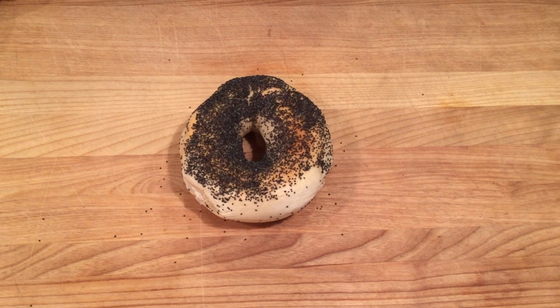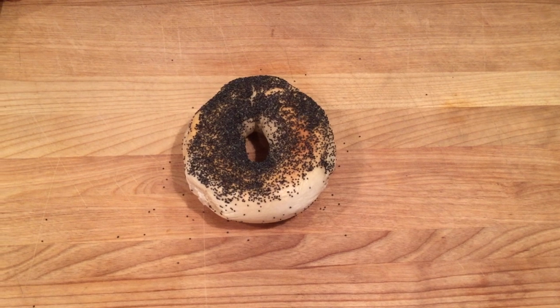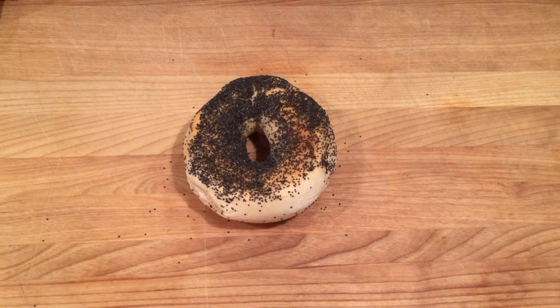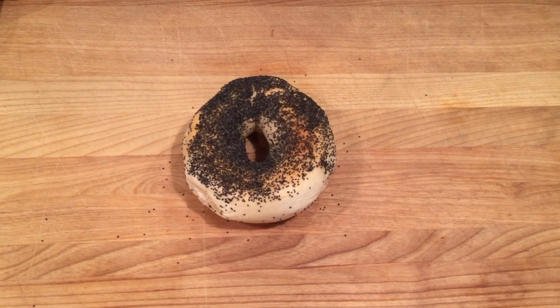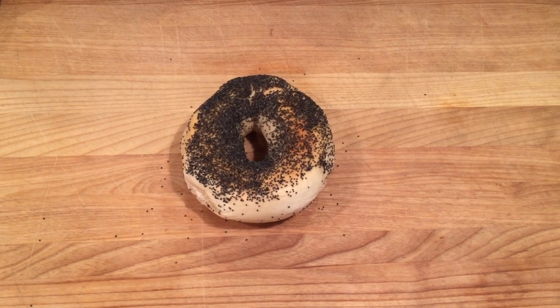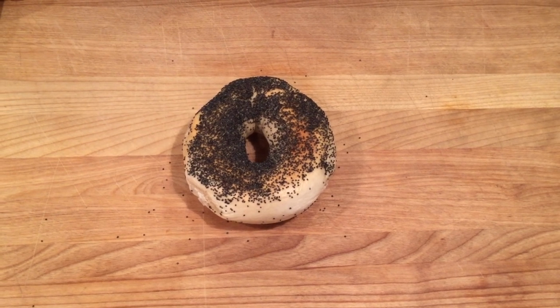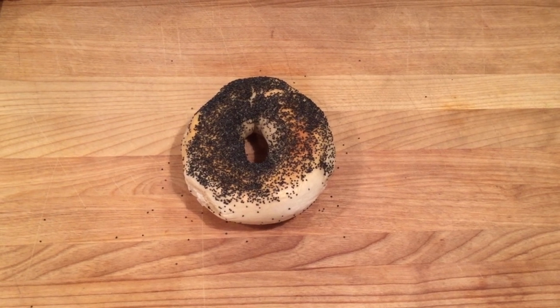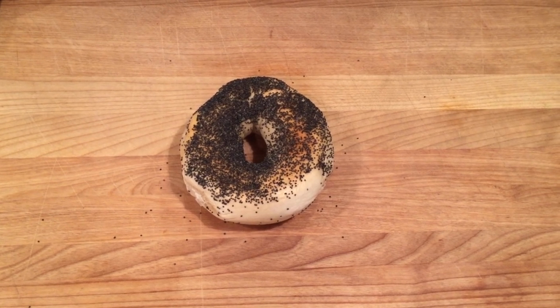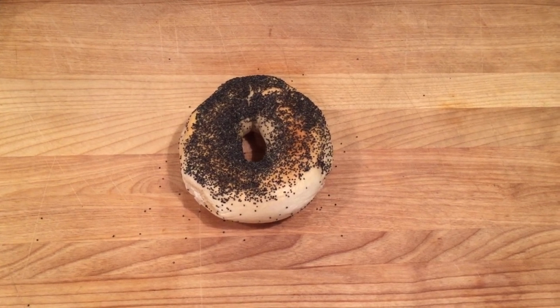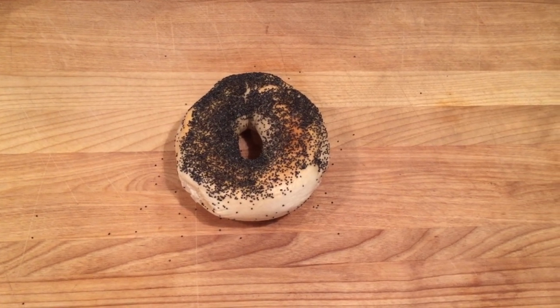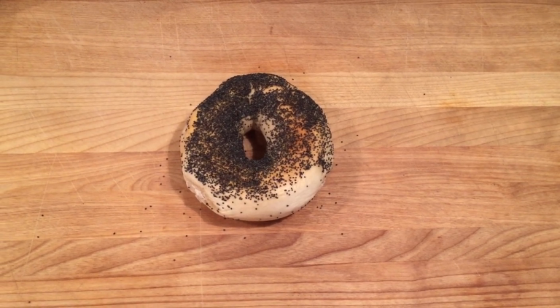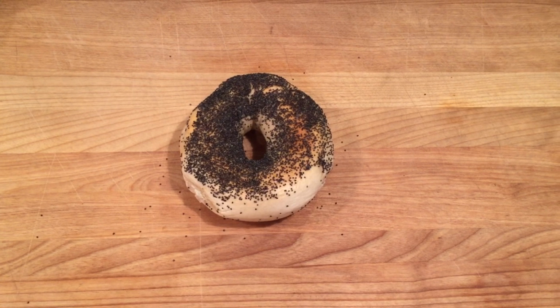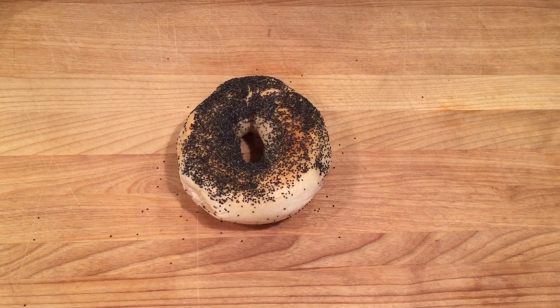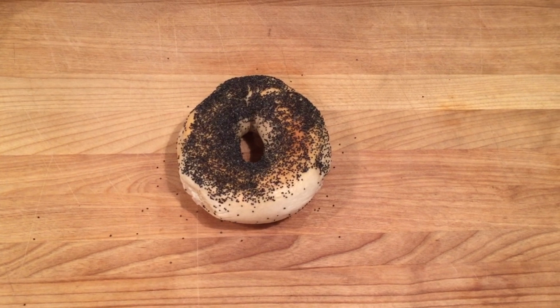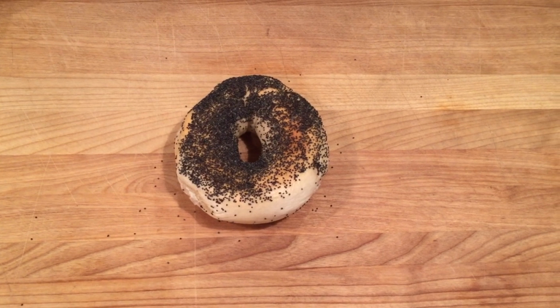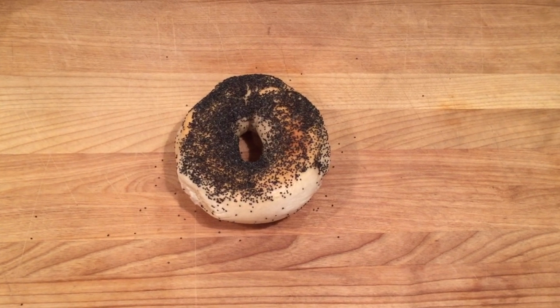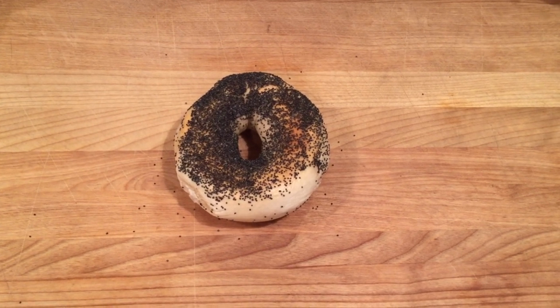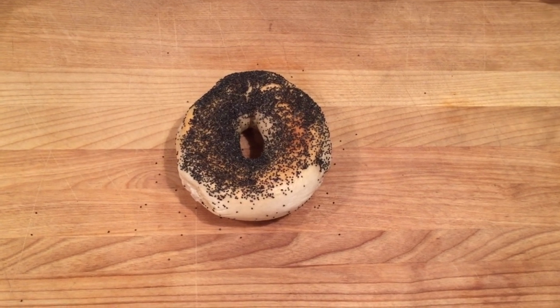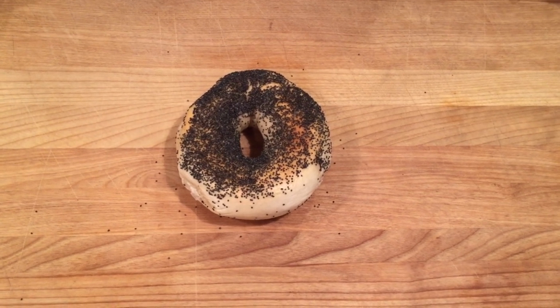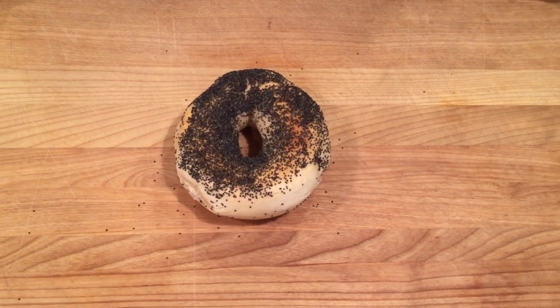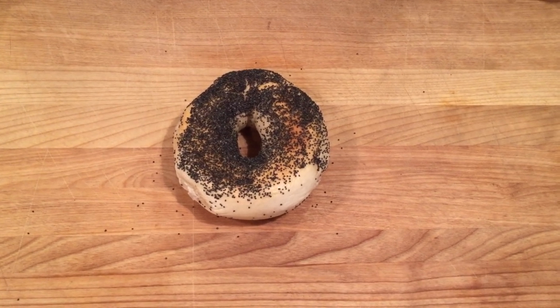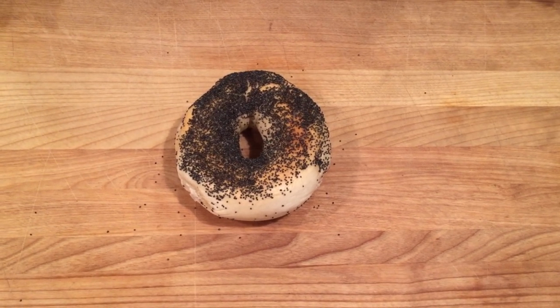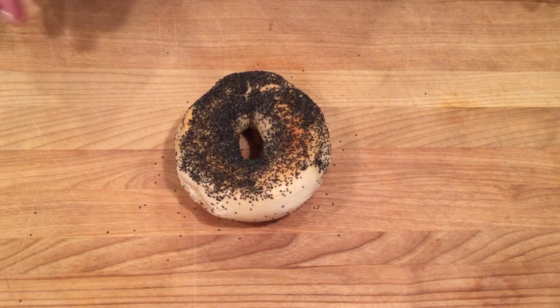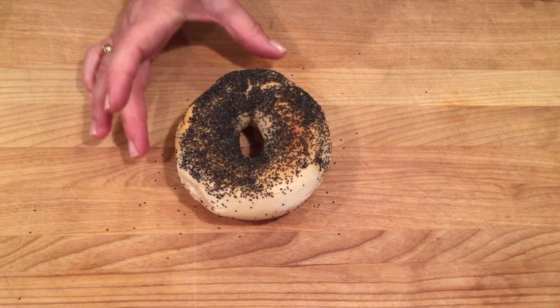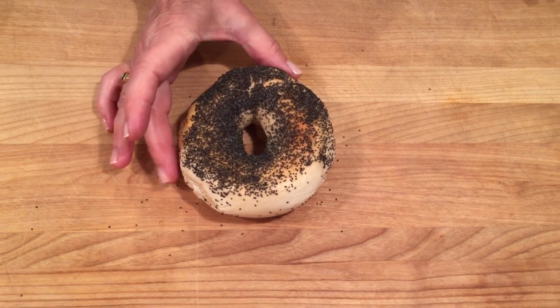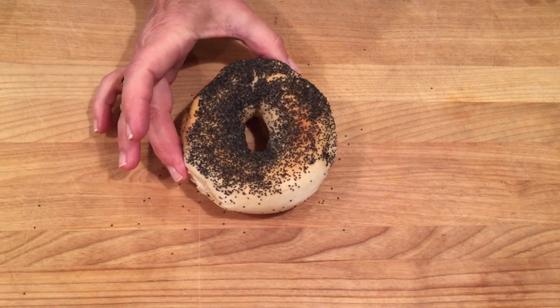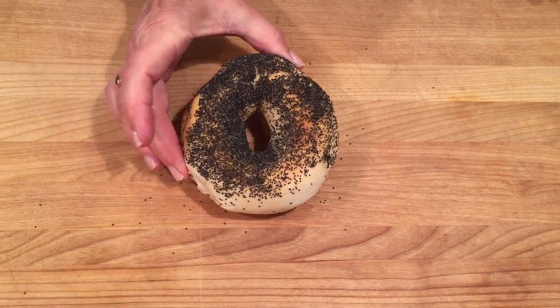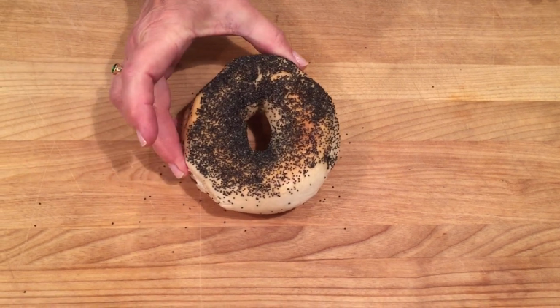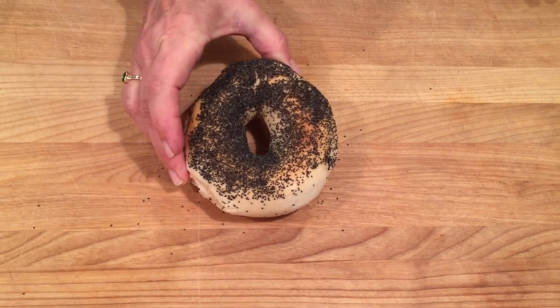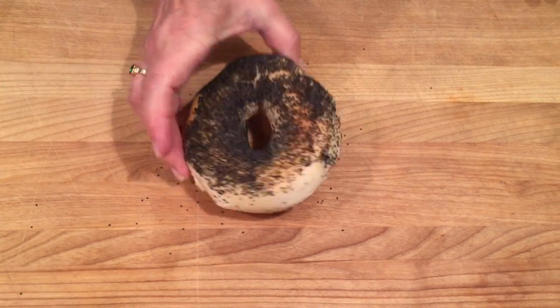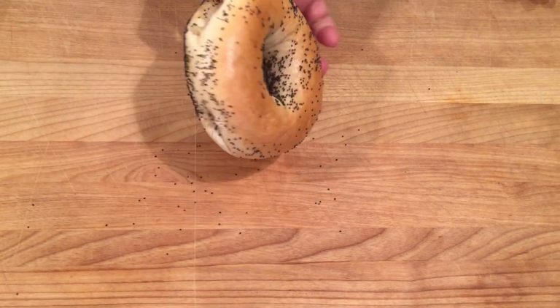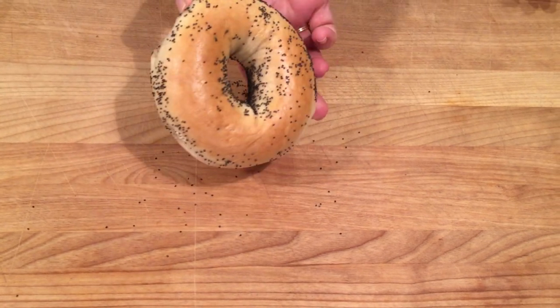Hi, I'd like to show you how you can take one bagel, cut it in half and share it so that you each have a top and a bottom. So here I have my bagel, the top and the bottom.